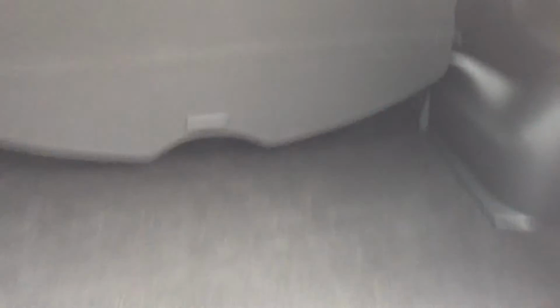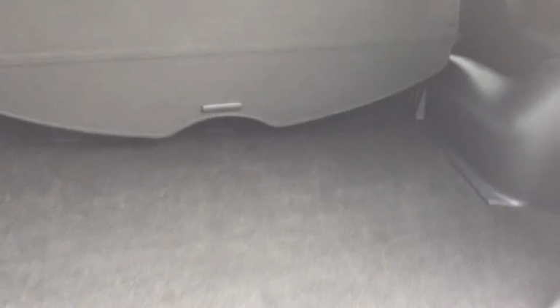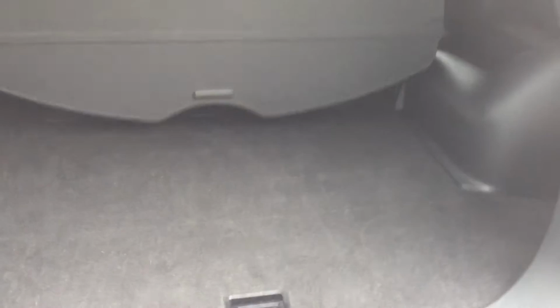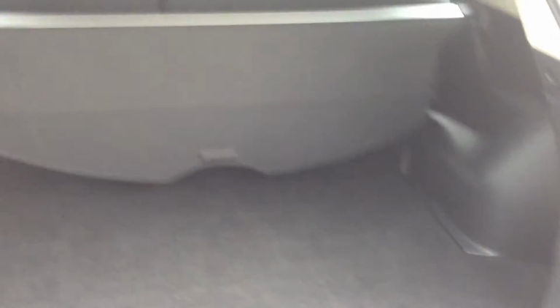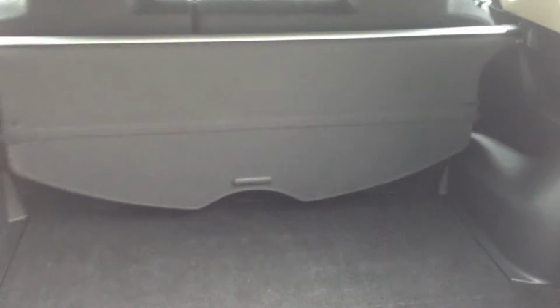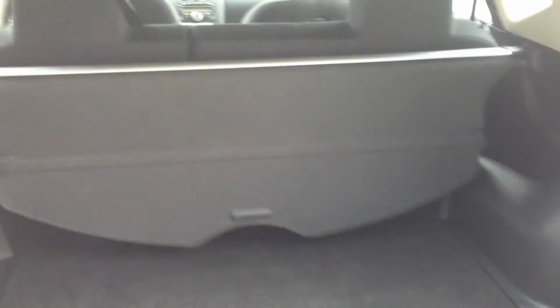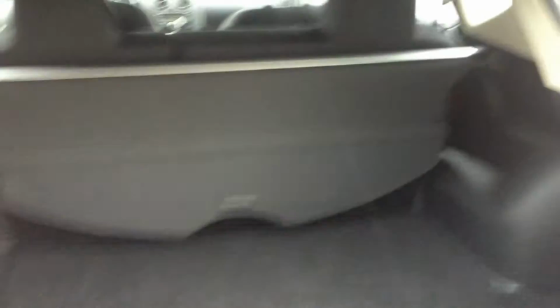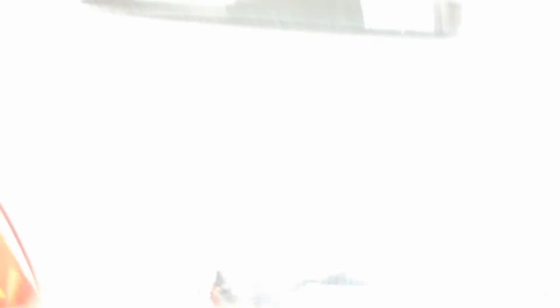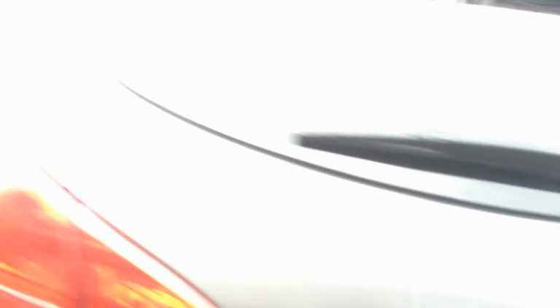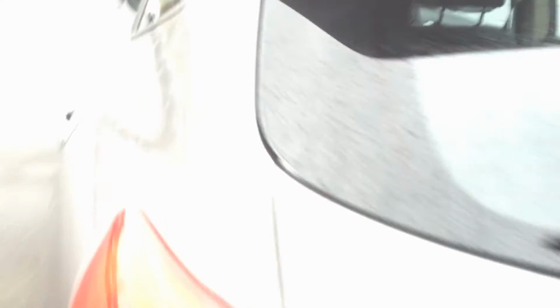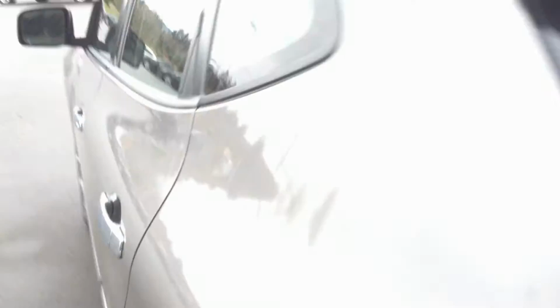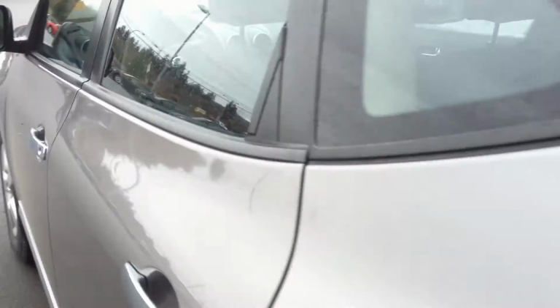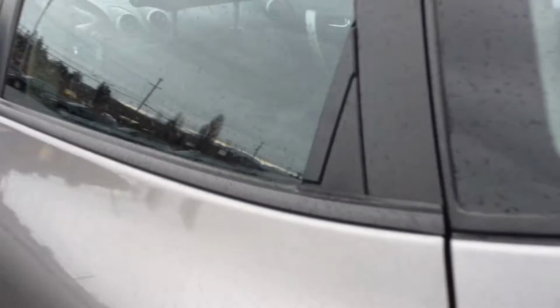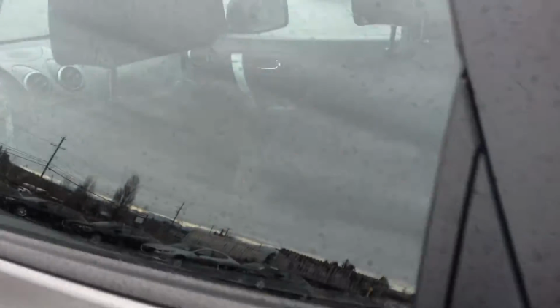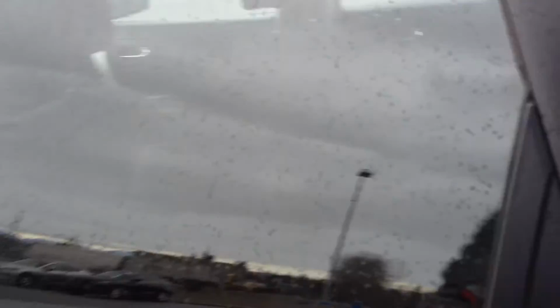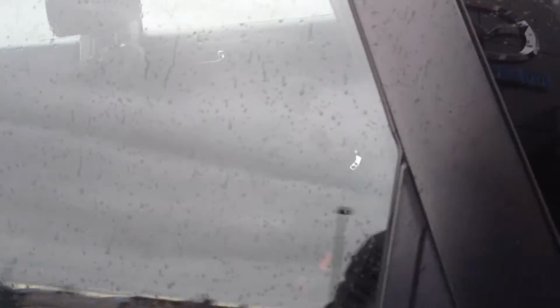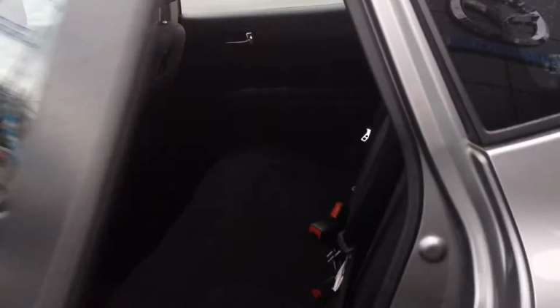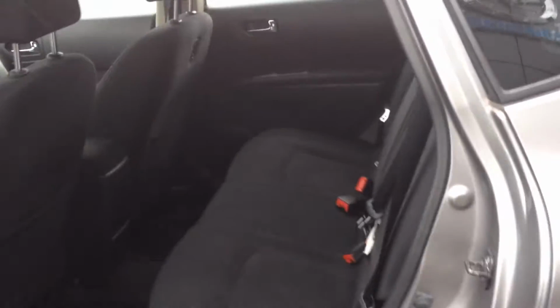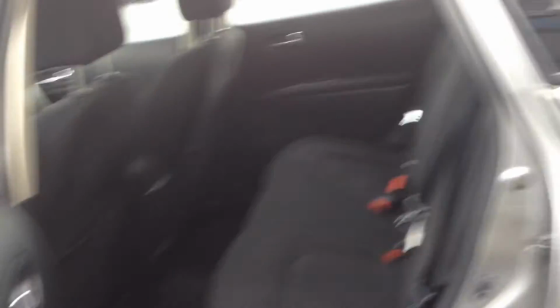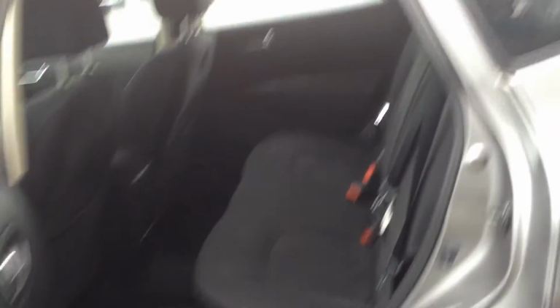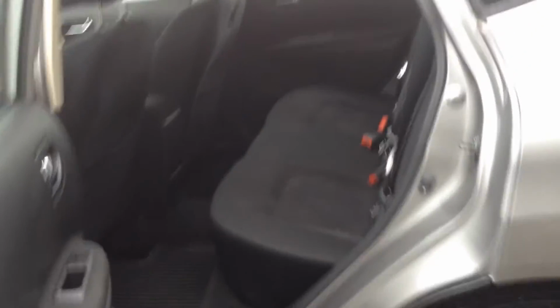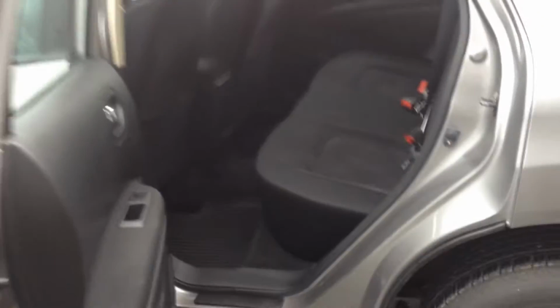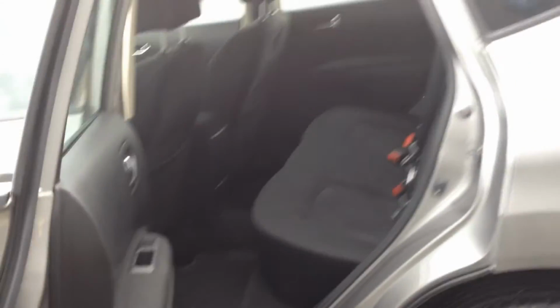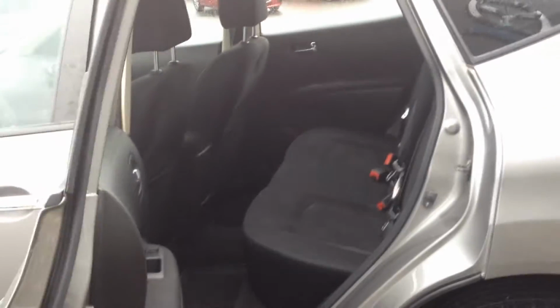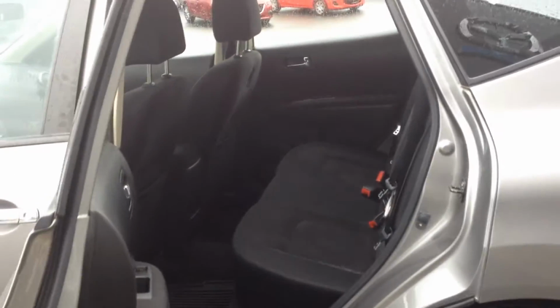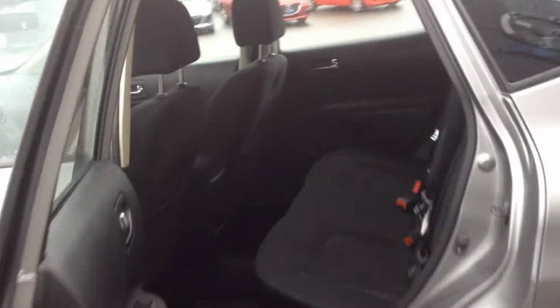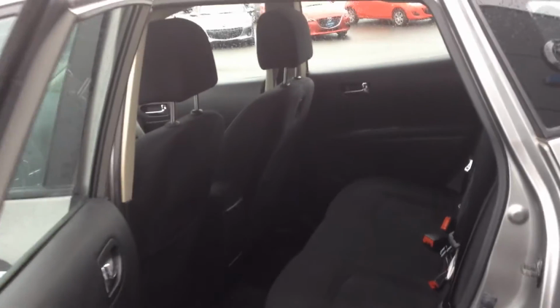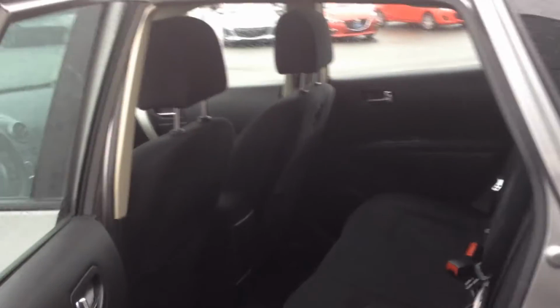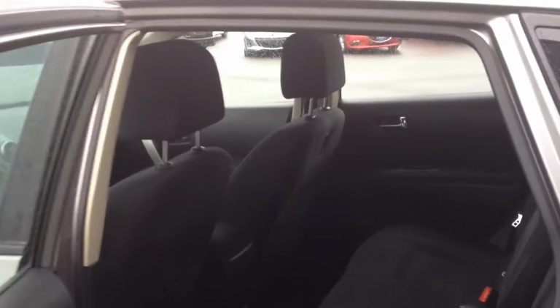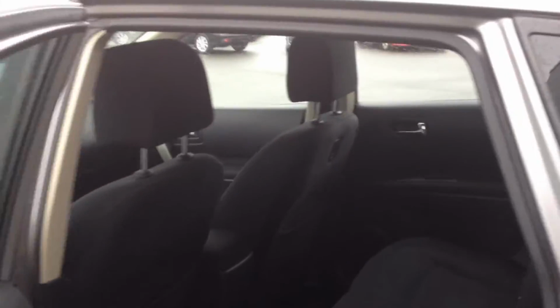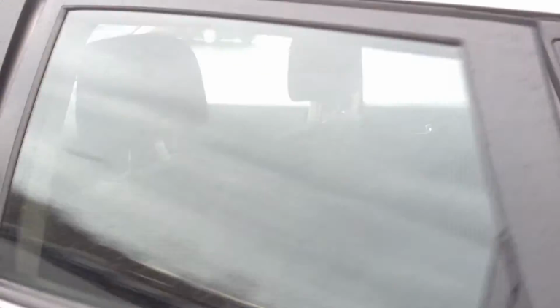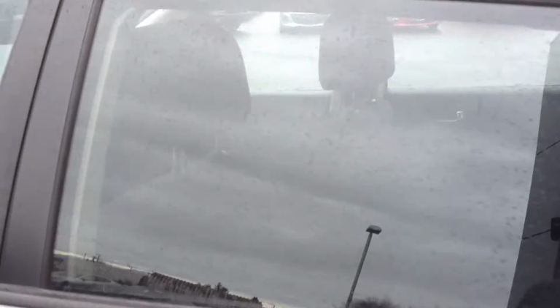Nice clean vehicle, it's a 2011, just beautiful. It's actually quite a lot smaller than the CX-5, so it might be the perfect vehicle for you.